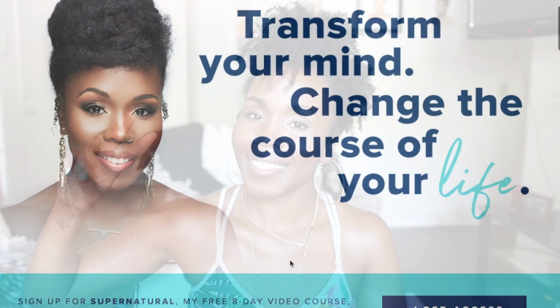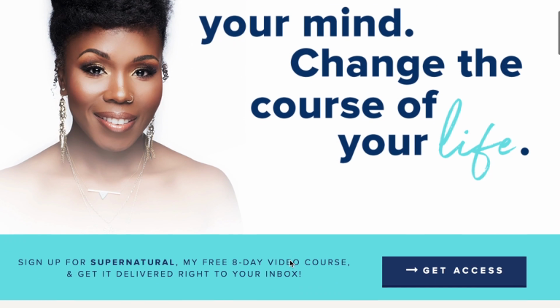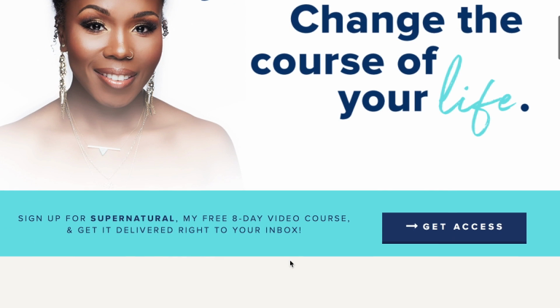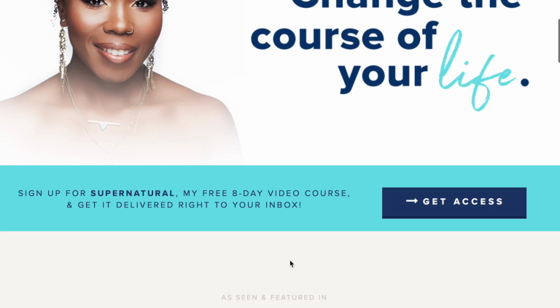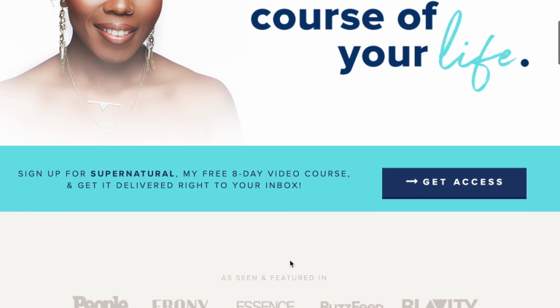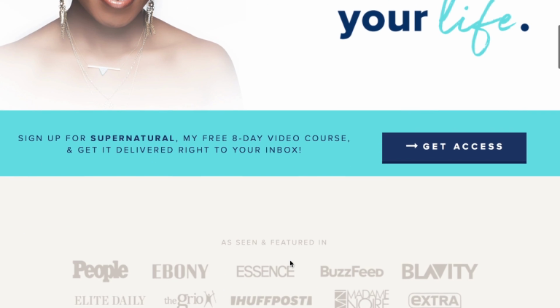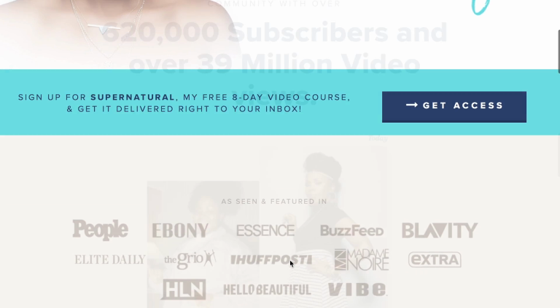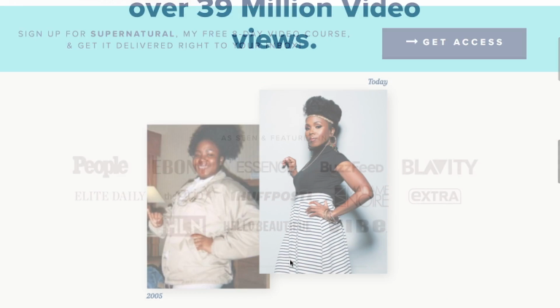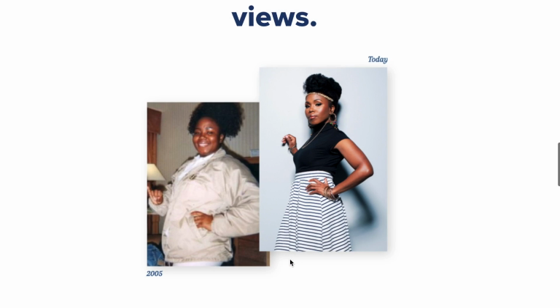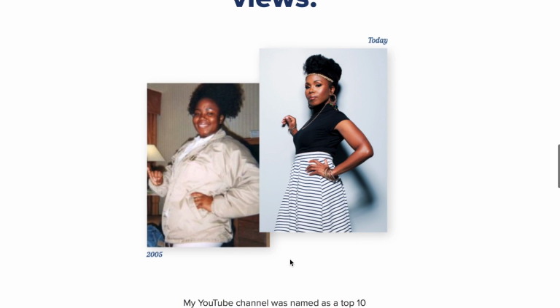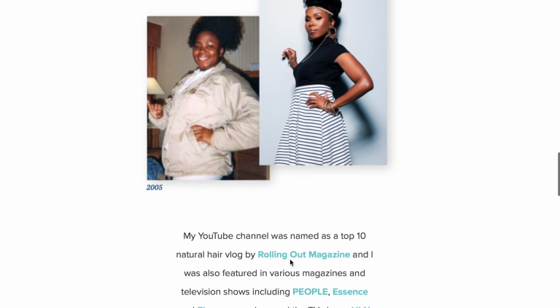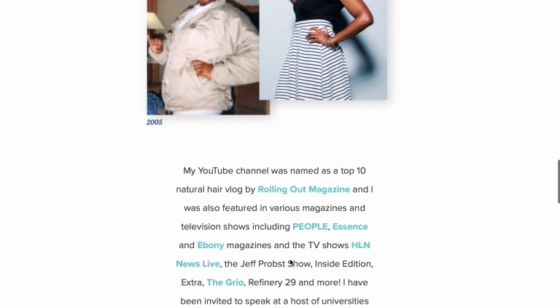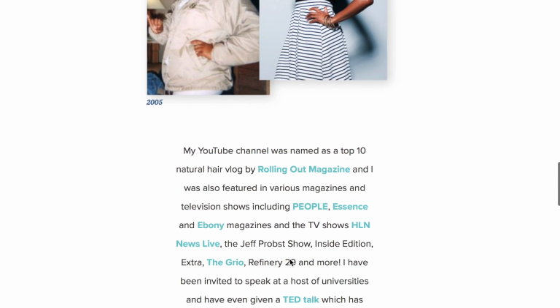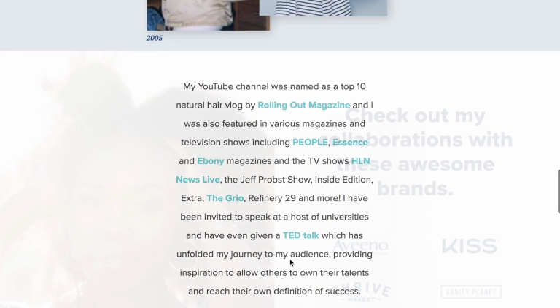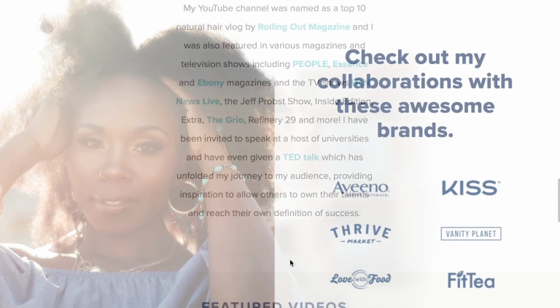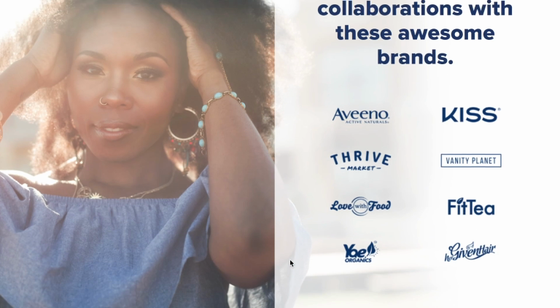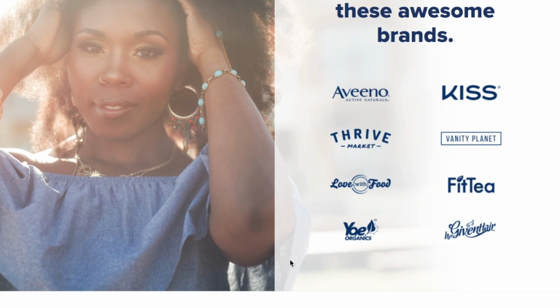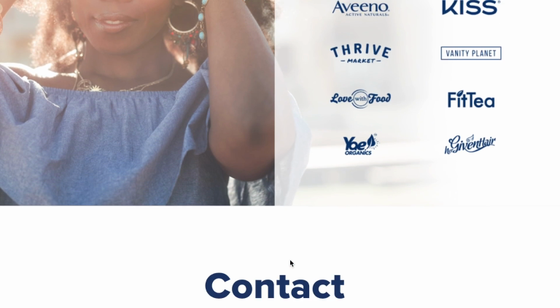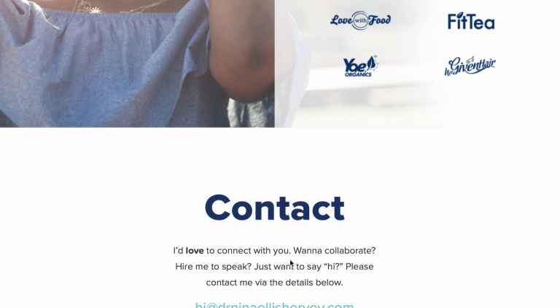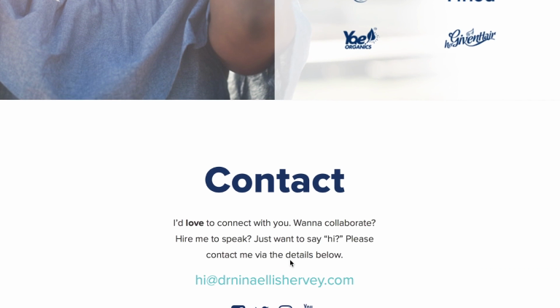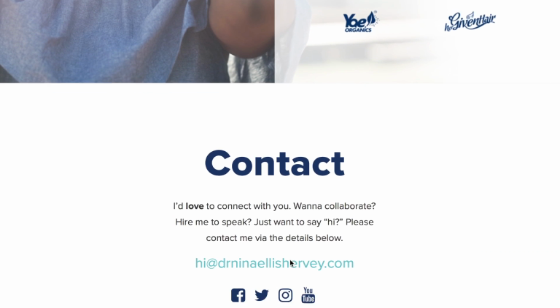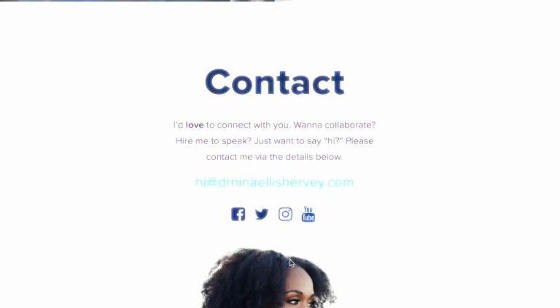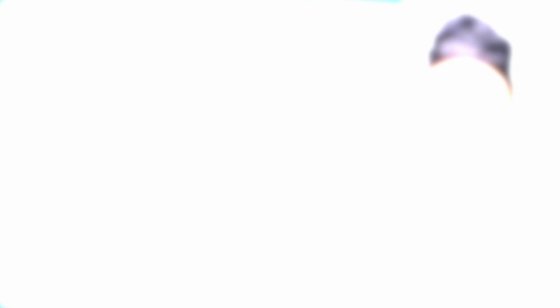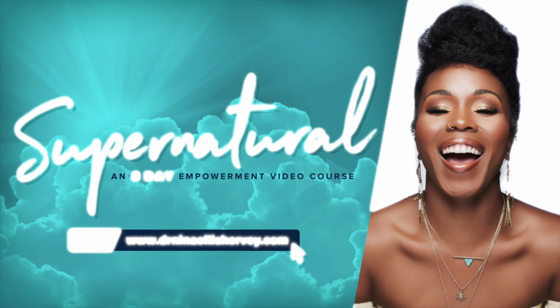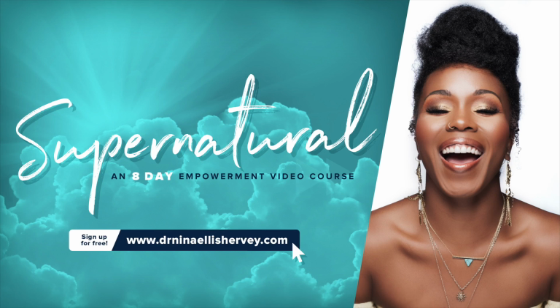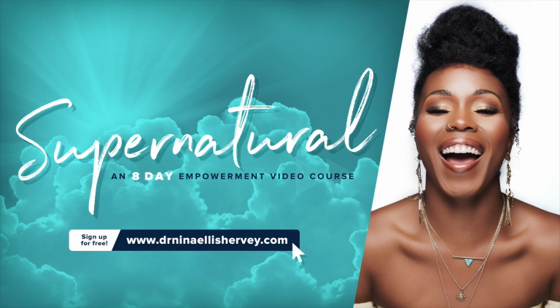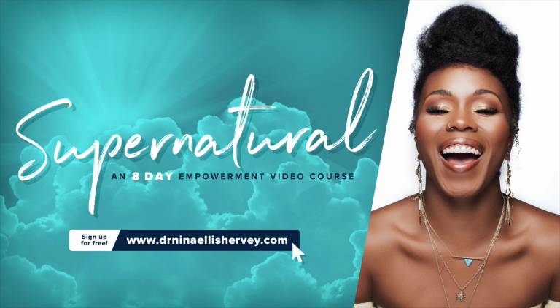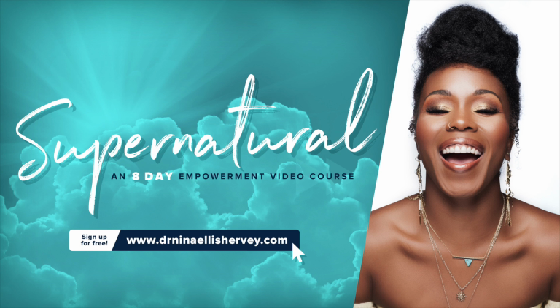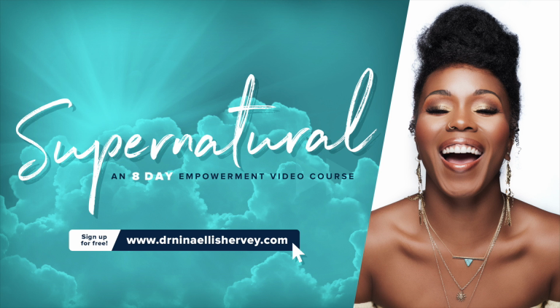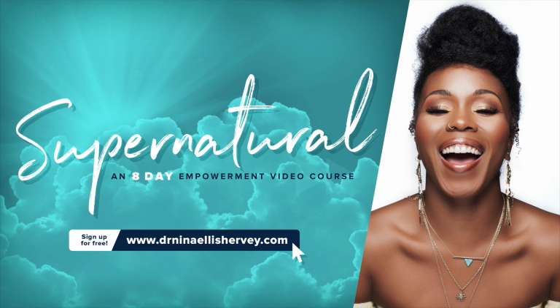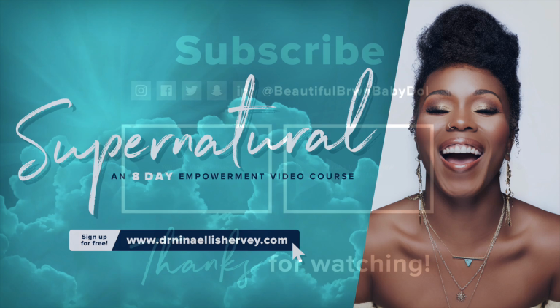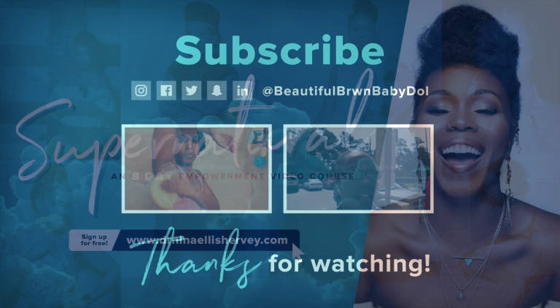Thanks so much for all the love and support over on my new website. If you haven't already, go ahead and check it out and join me for new ways to interact, giveaways and prizes, weekly emails, as well as my free eight-day supernatural video course, which is free when you sign up.